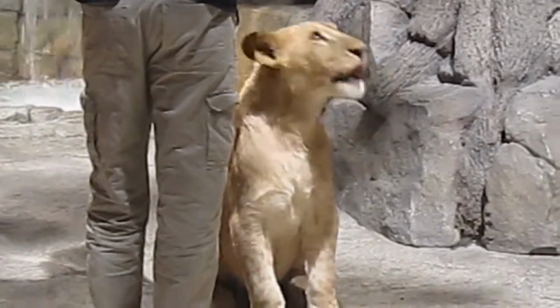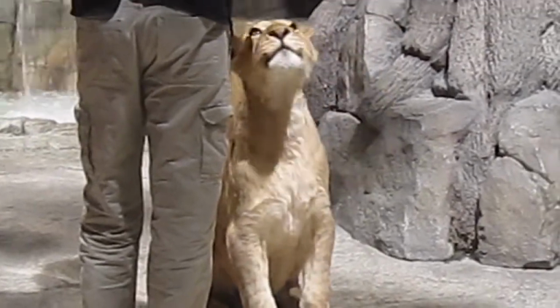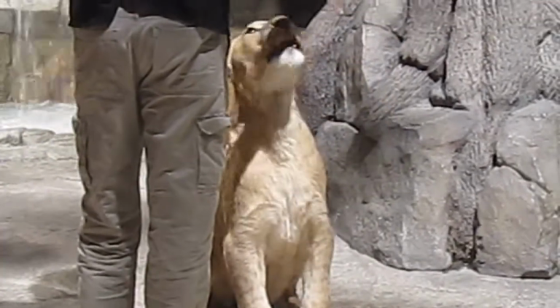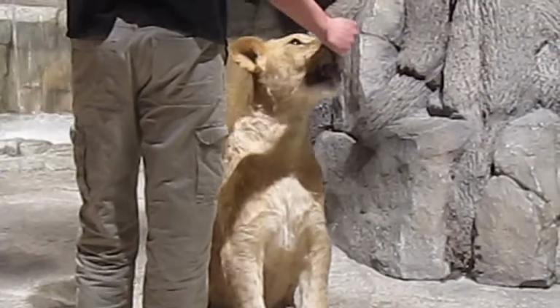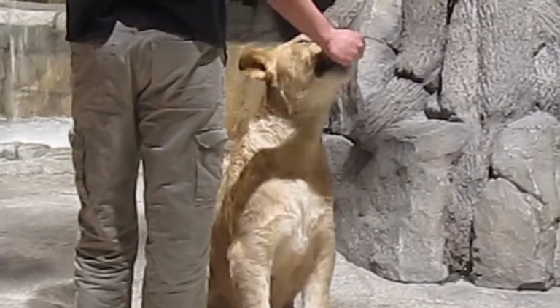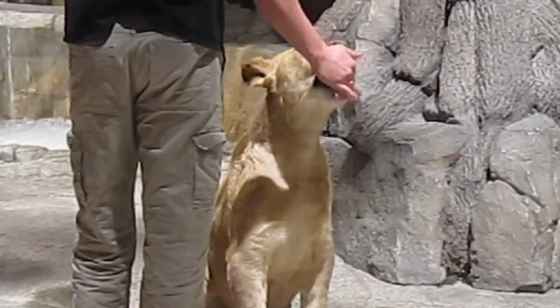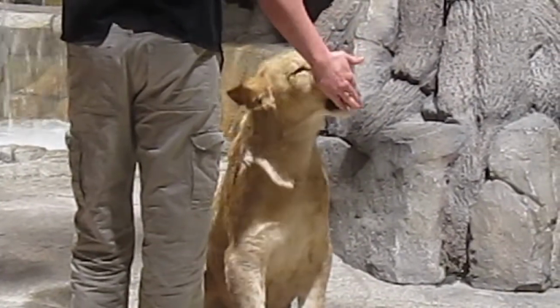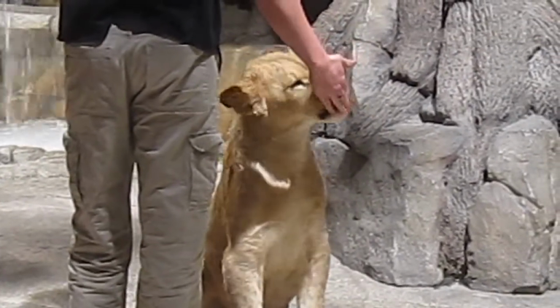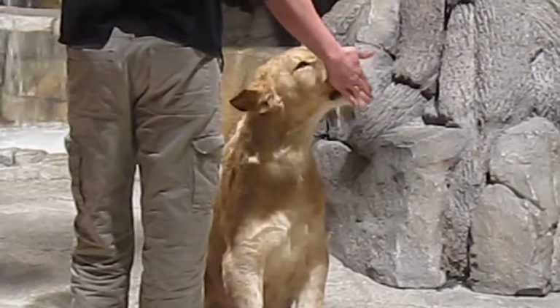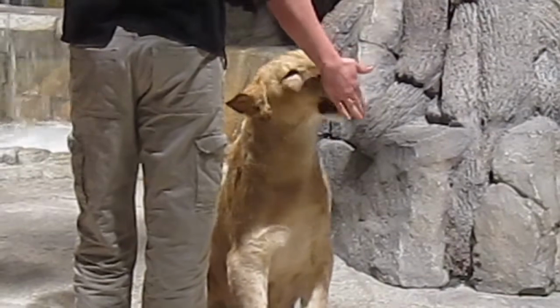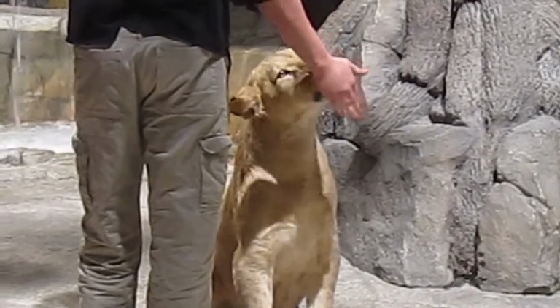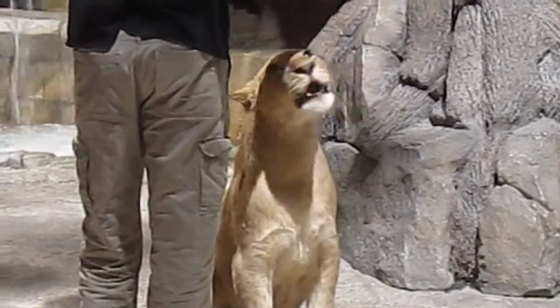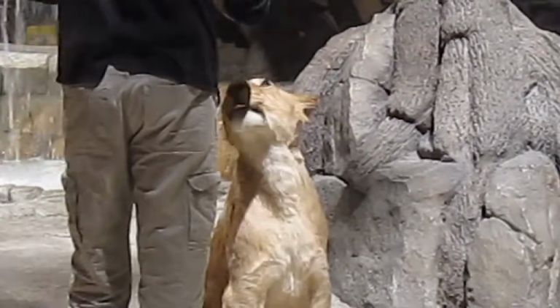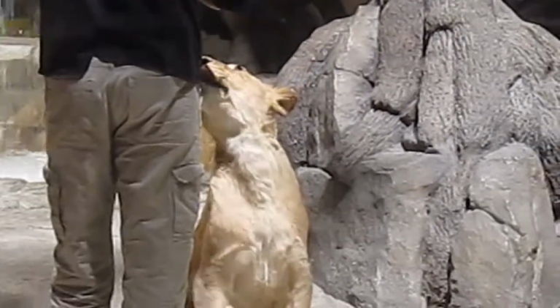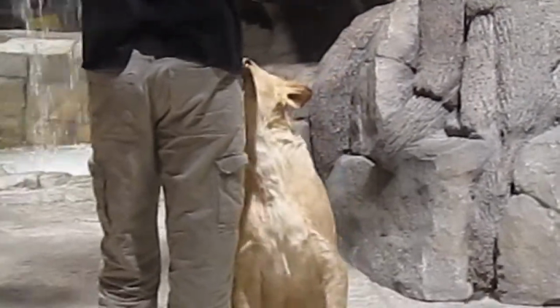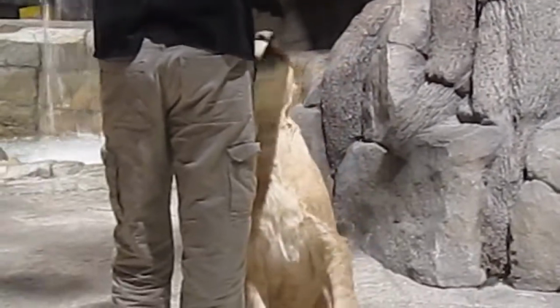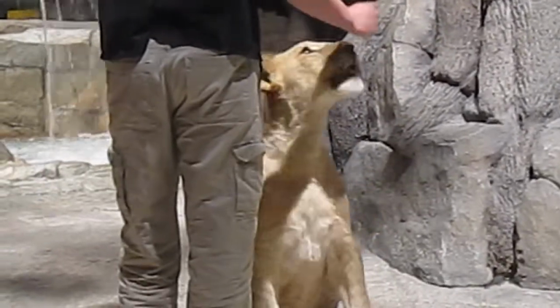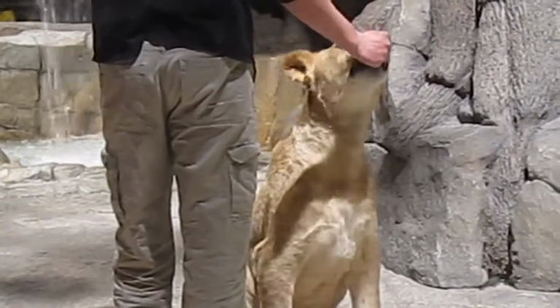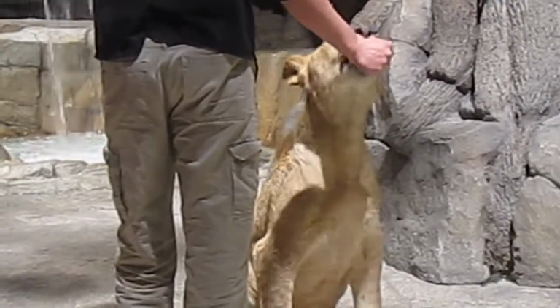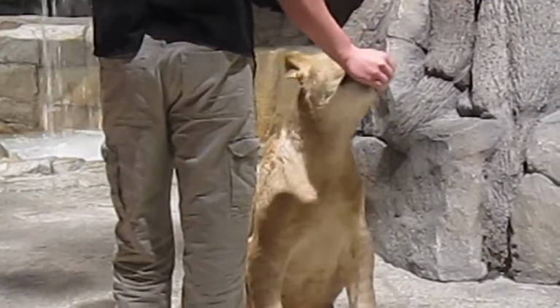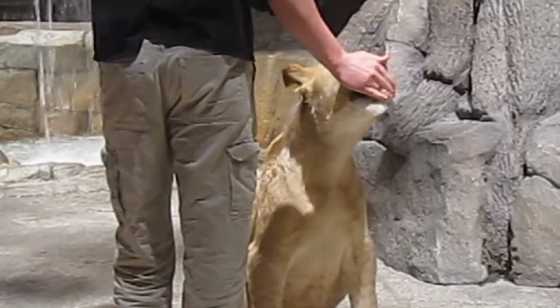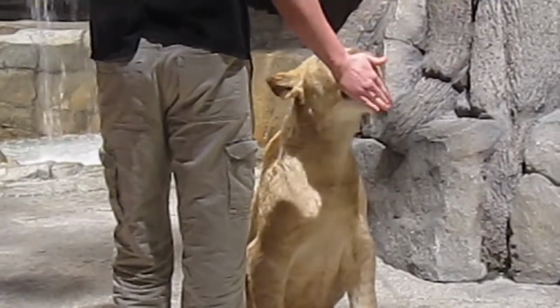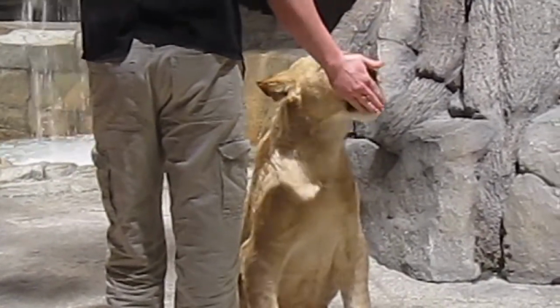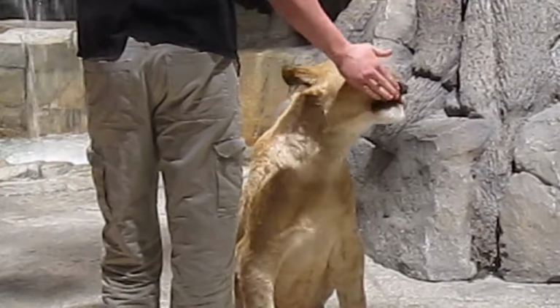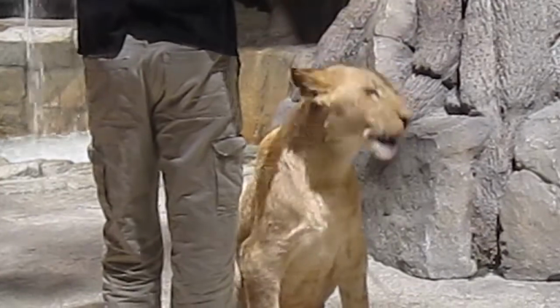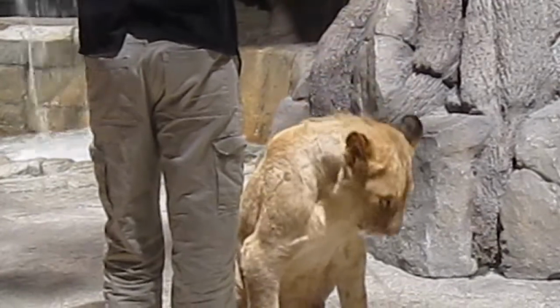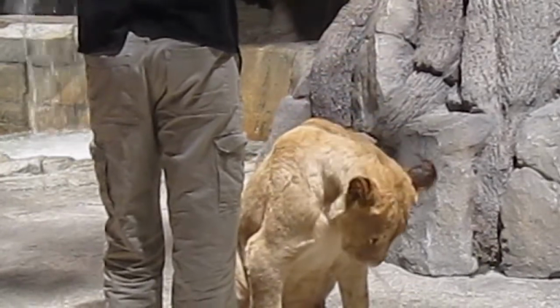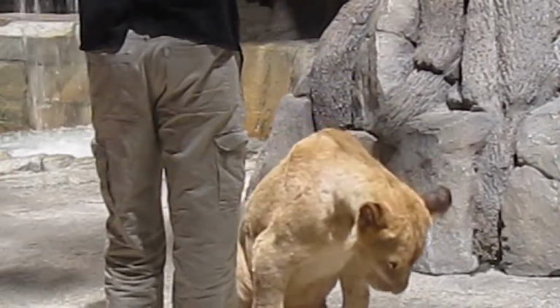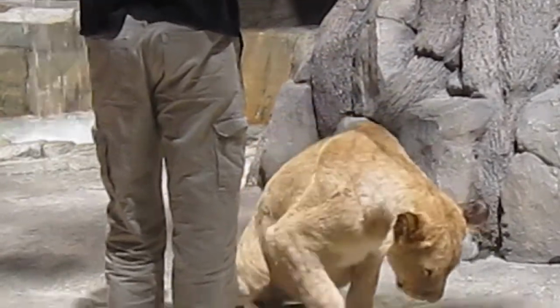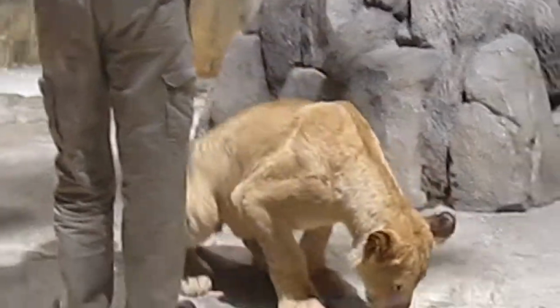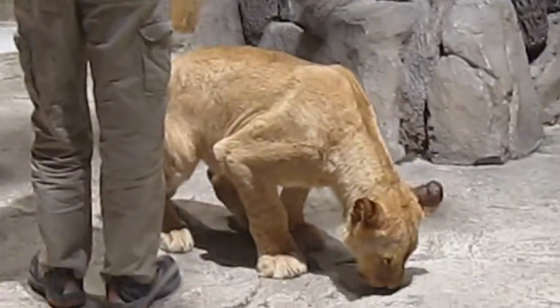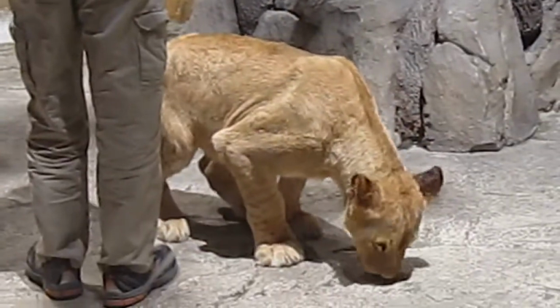Now the trainers use hand and voice commands to direct the lions' movement. It does take a long time to bond with the cats, and they certainly don't use whips, tranquilizers, stun guns, or anything like that.